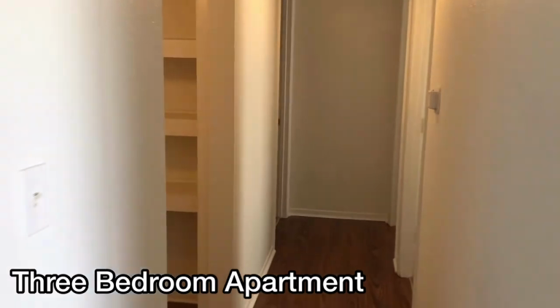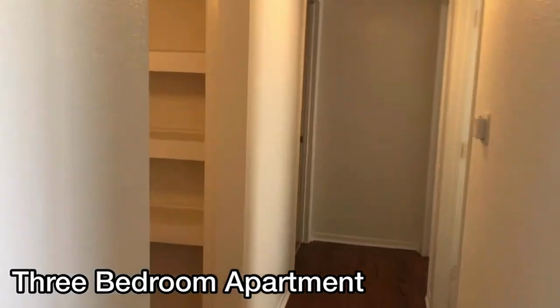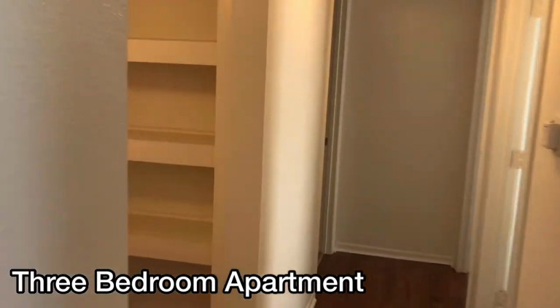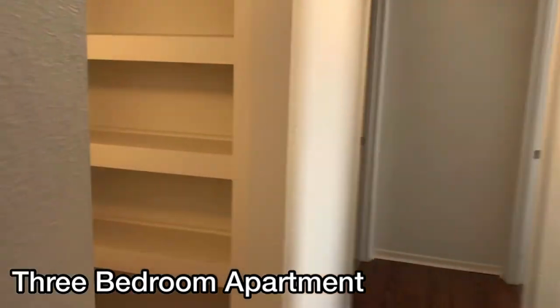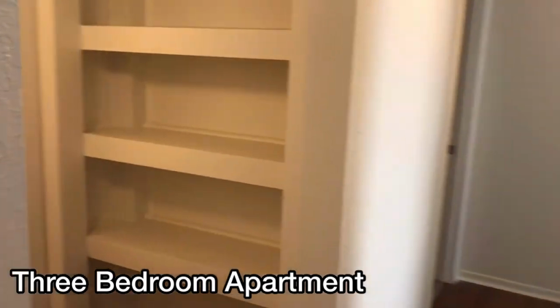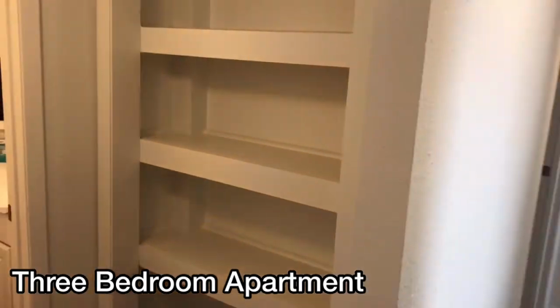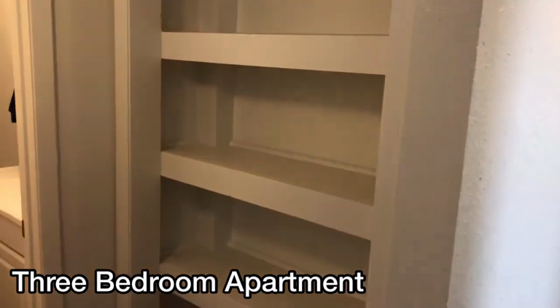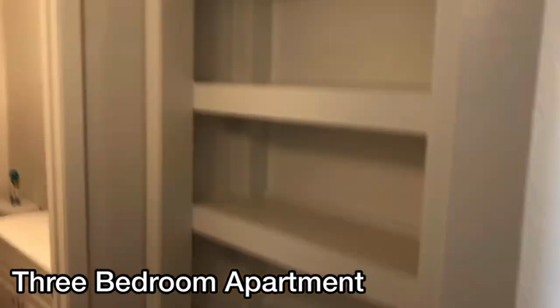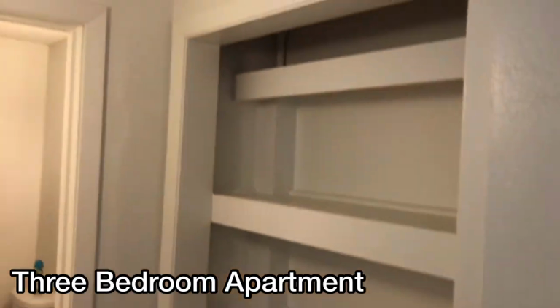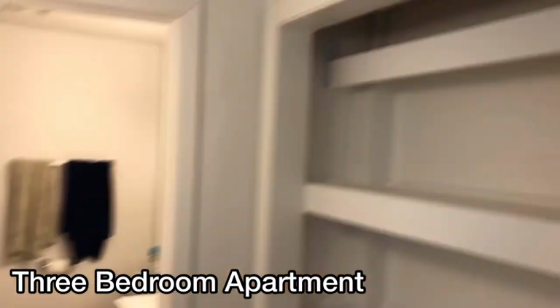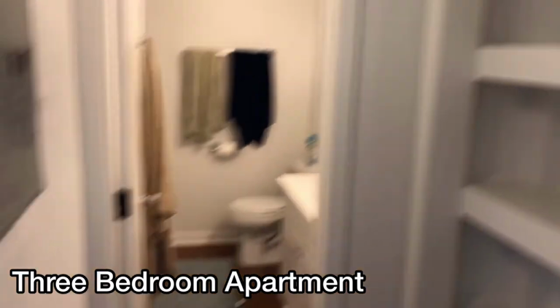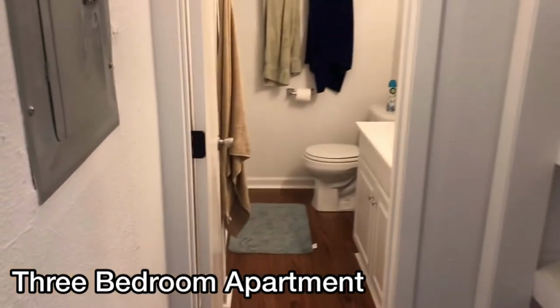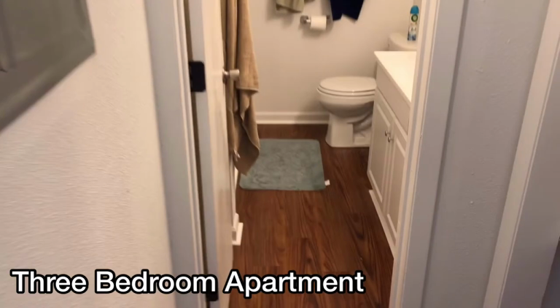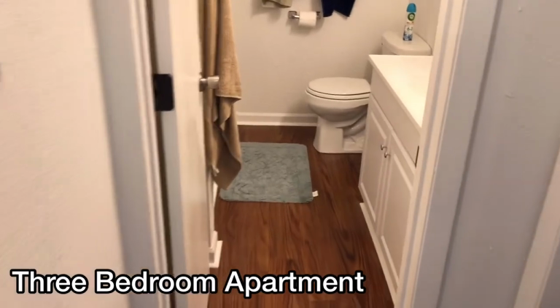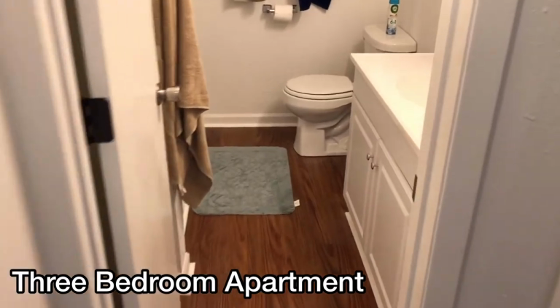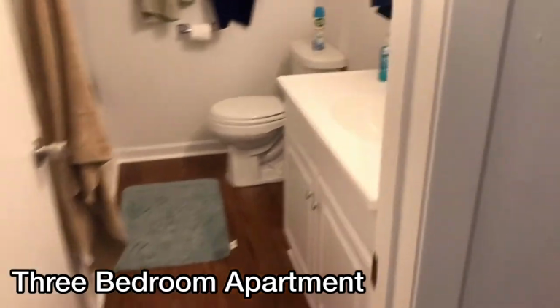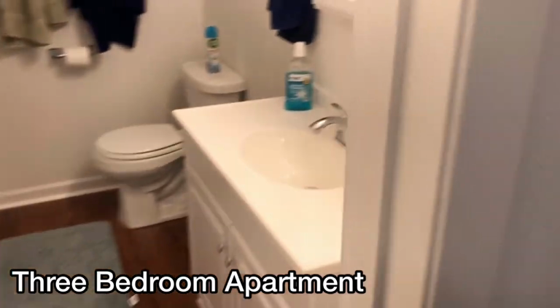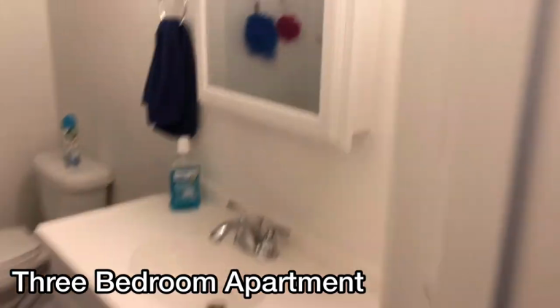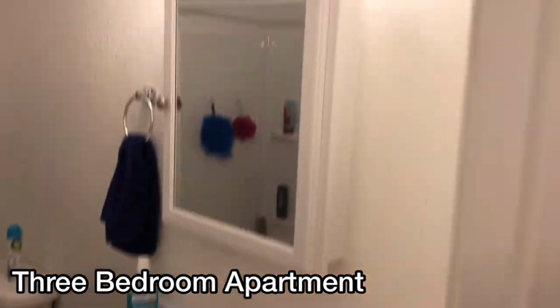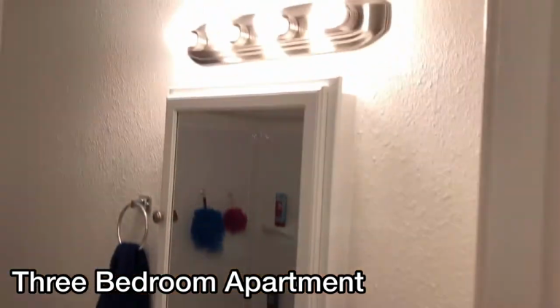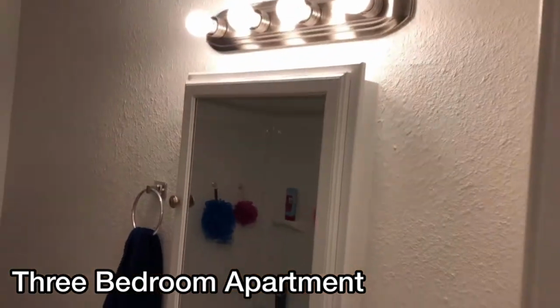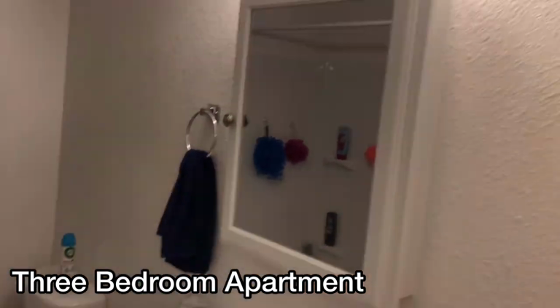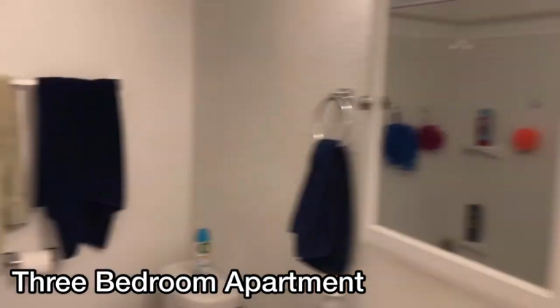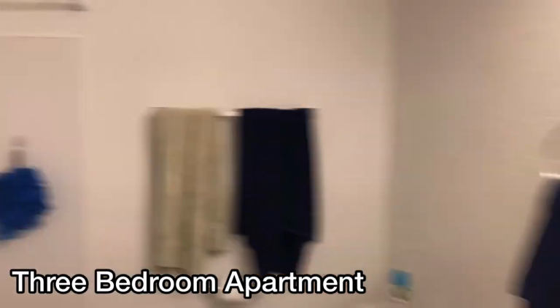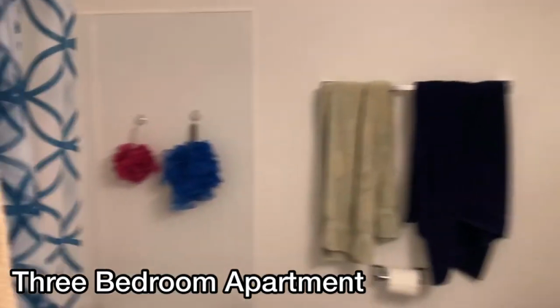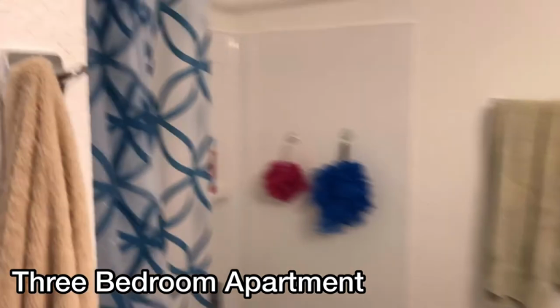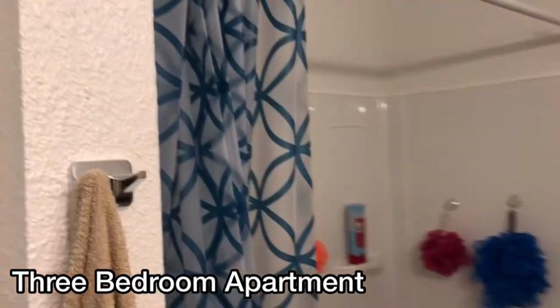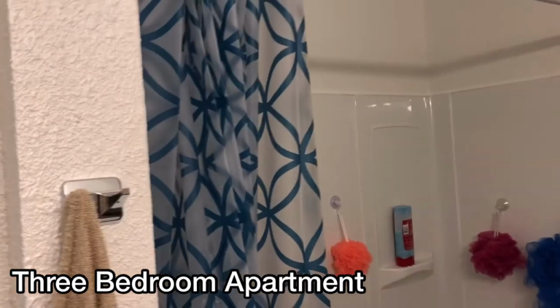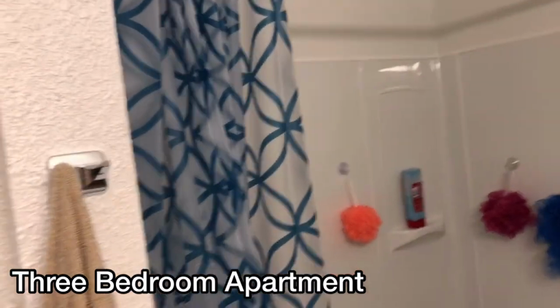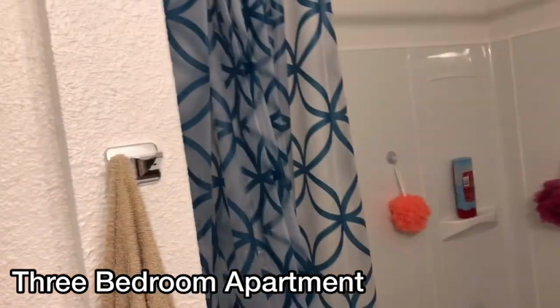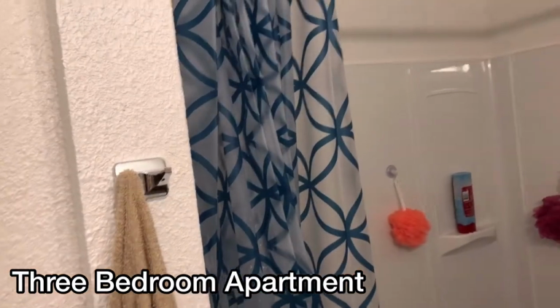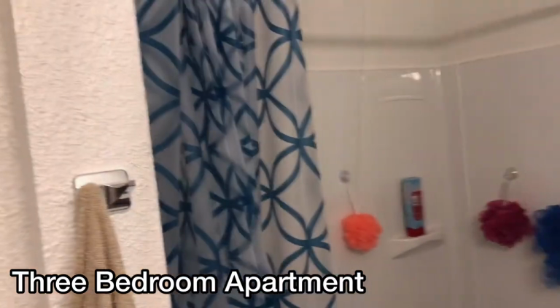Then you come into the hallway which leads to the bathroom. There's a large linen closet, and when you come into the bathroom you have a nice size vanity, new medicine cabinet and lights, and a full tub and shower combo.